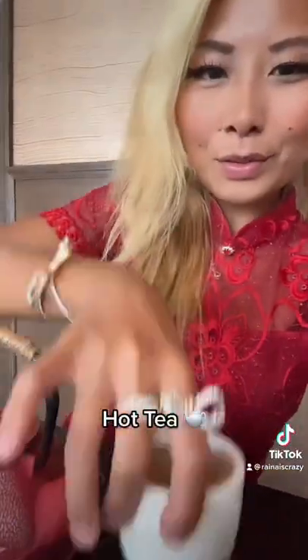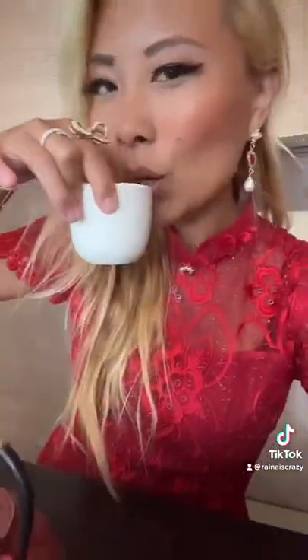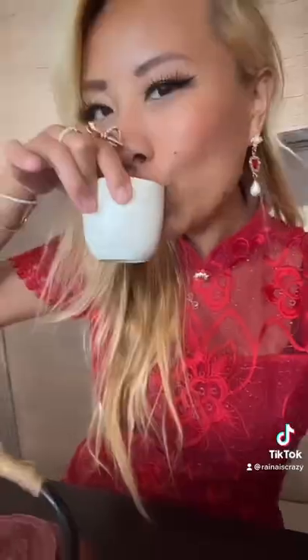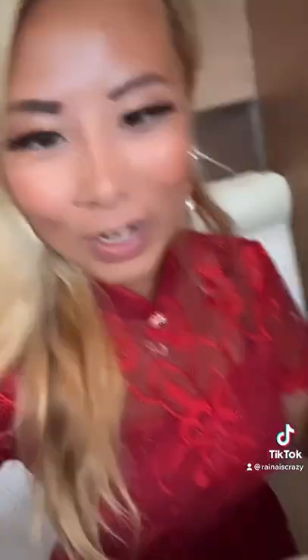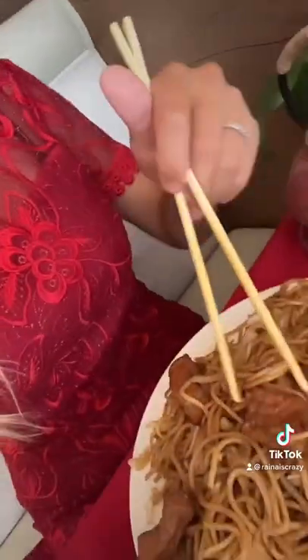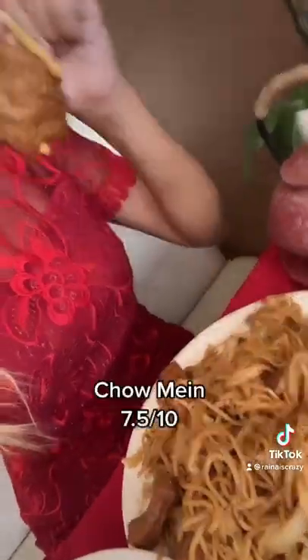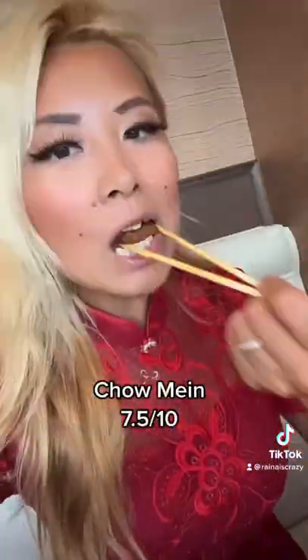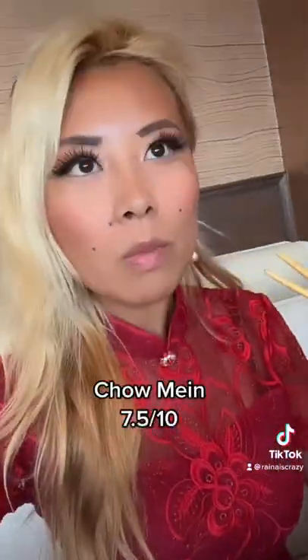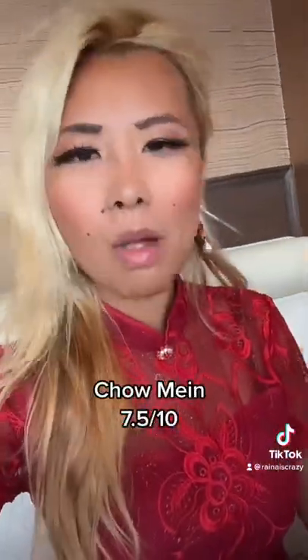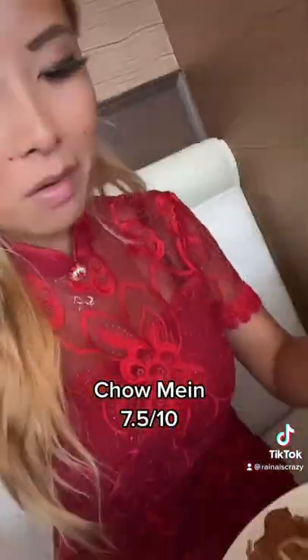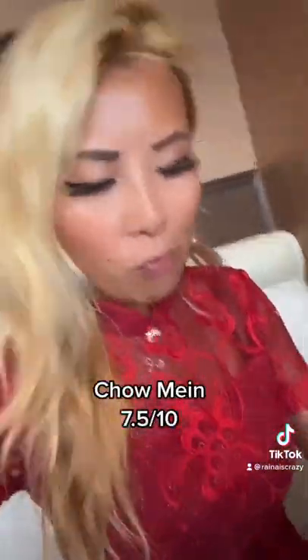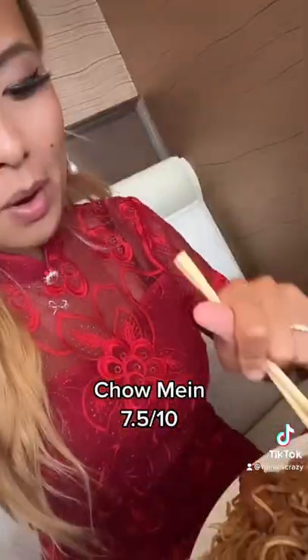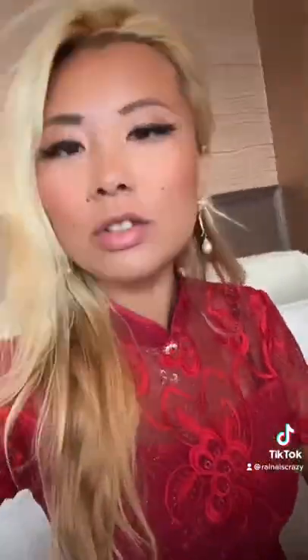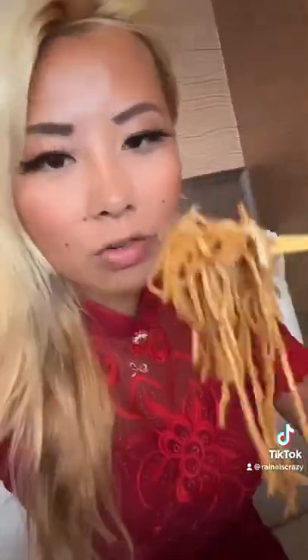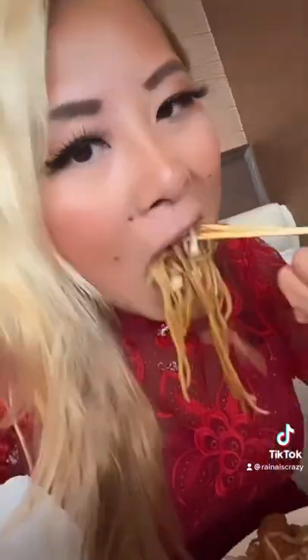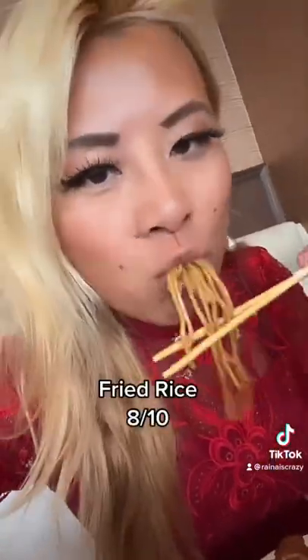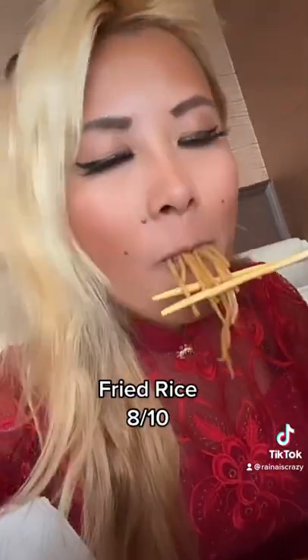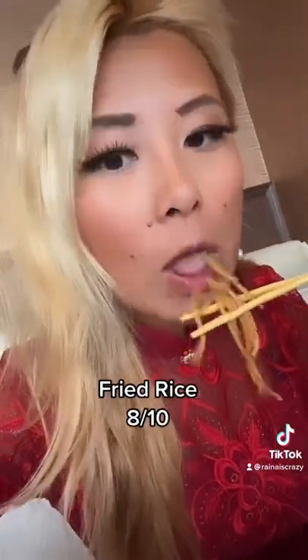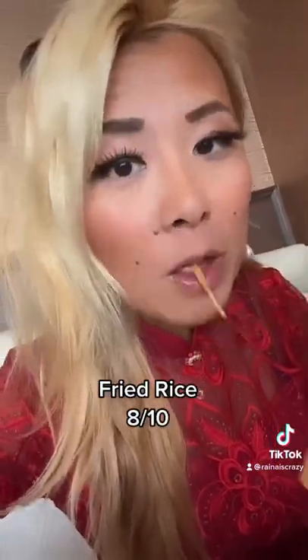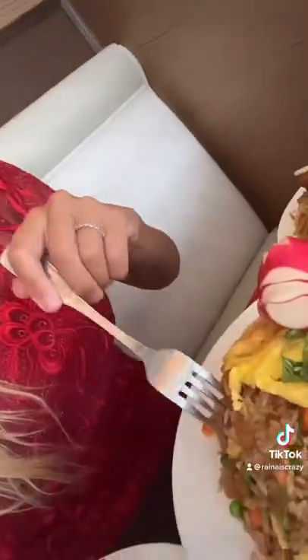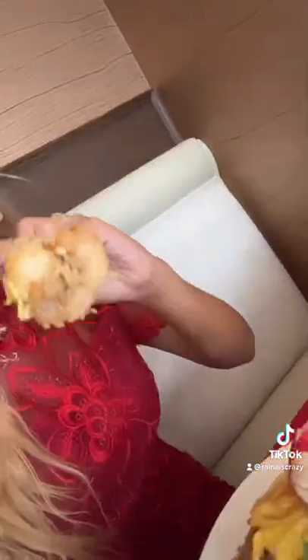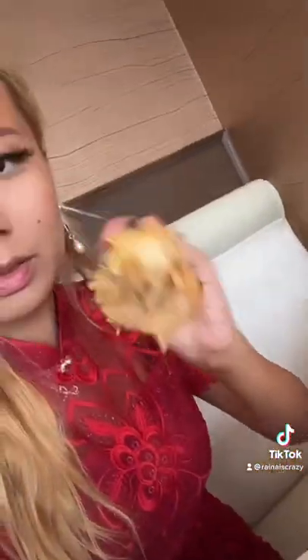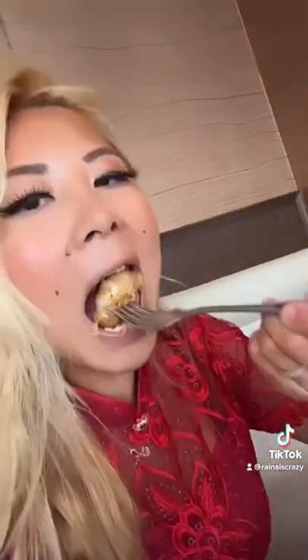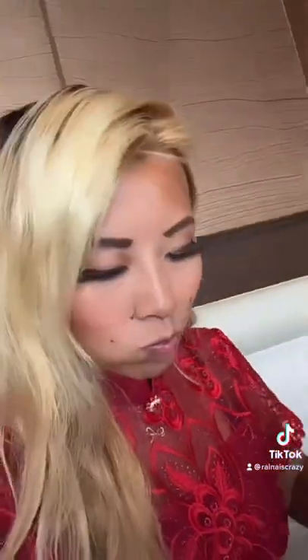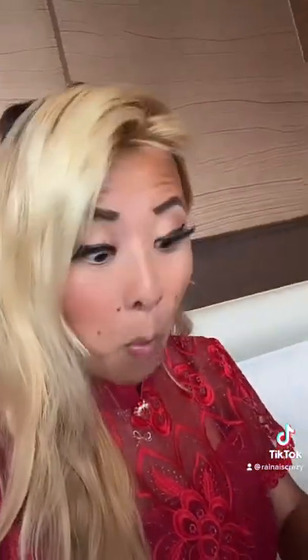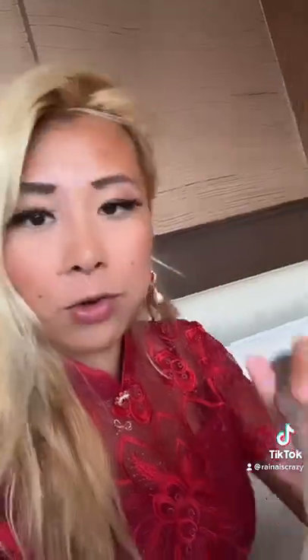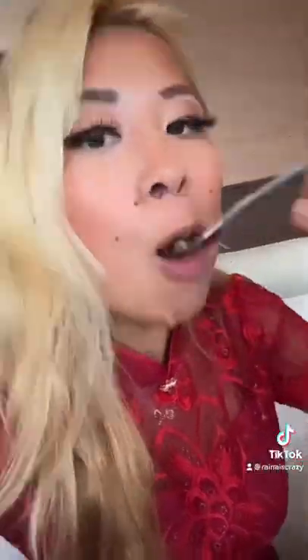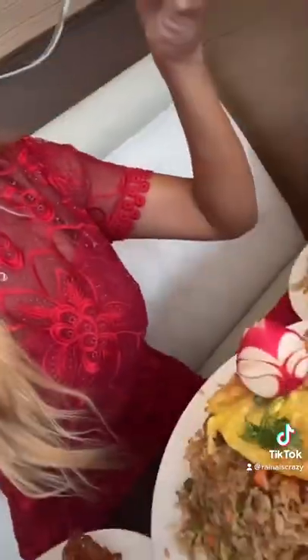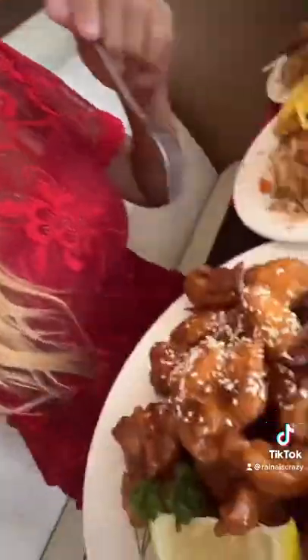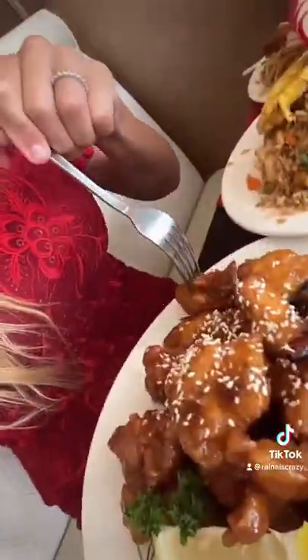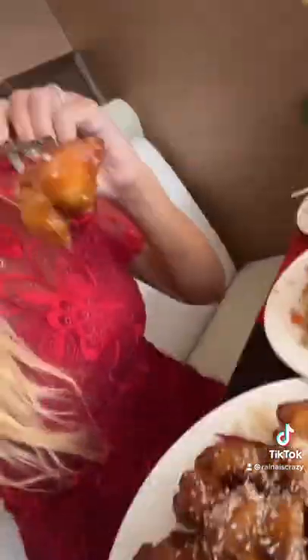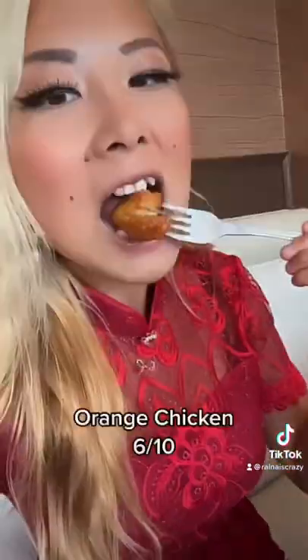Look at this hot tea — that teapot is so cute! So I first tried out their chow mein, 7.5 out of 10, really good. I love the fried tofu on here, the fries have really good flavor. It also comes with an egg on top, and the shrimp here — you guys — are top-notch quality, such big pieces of shrimp.